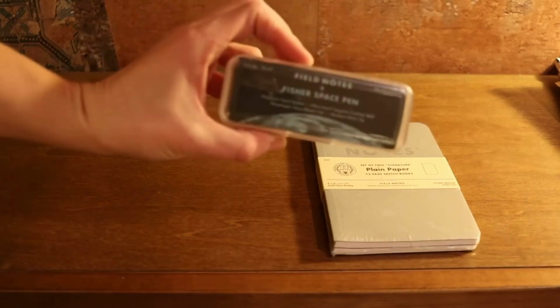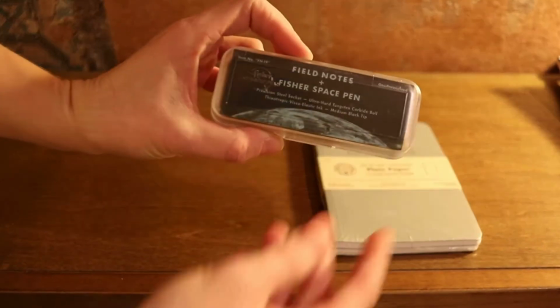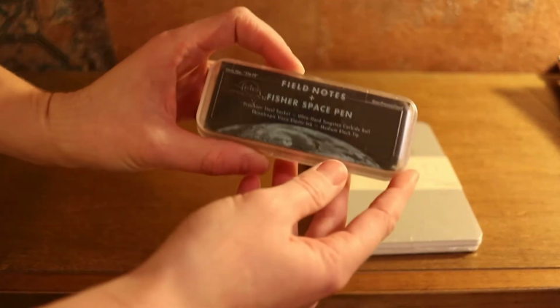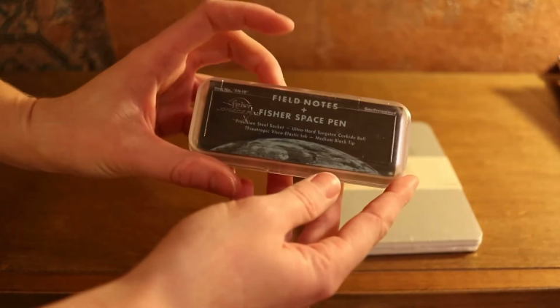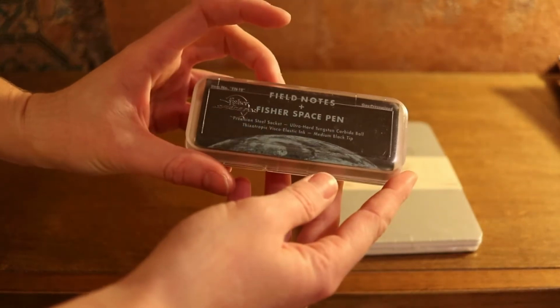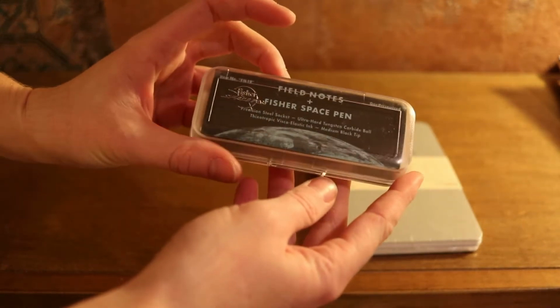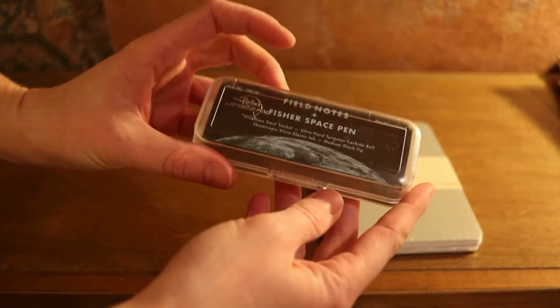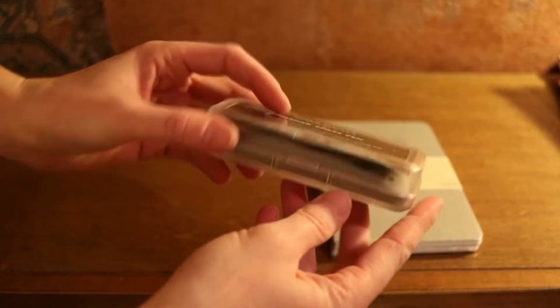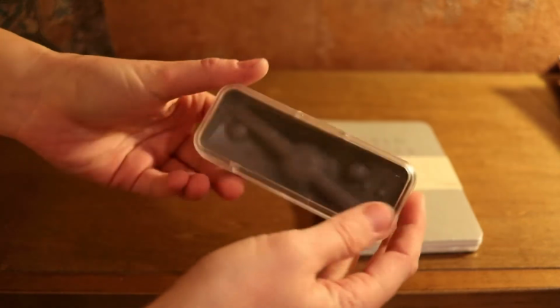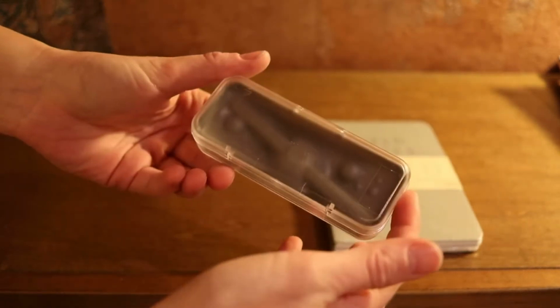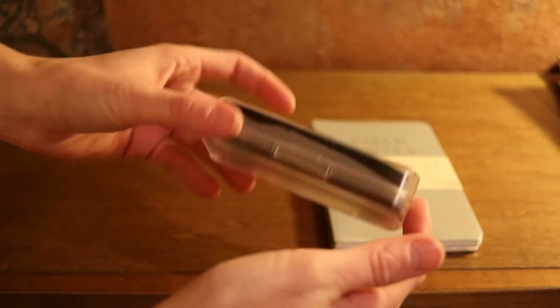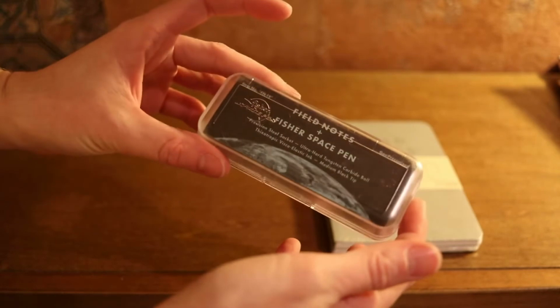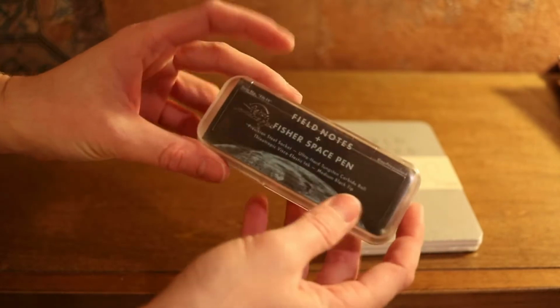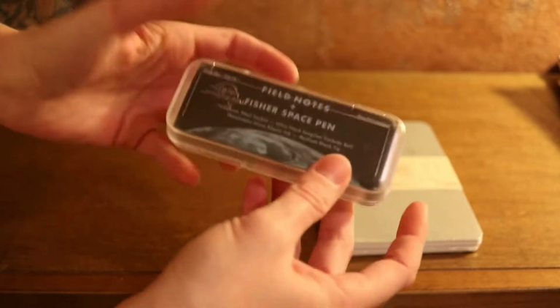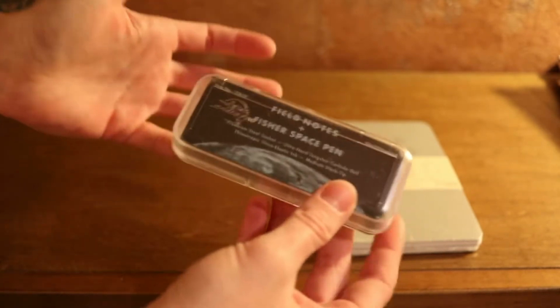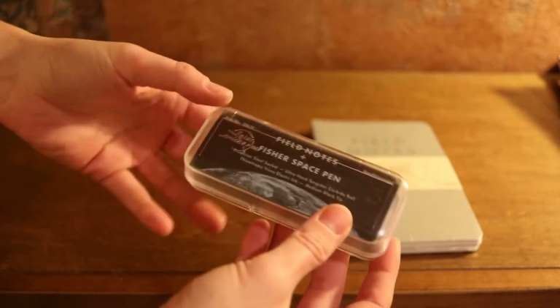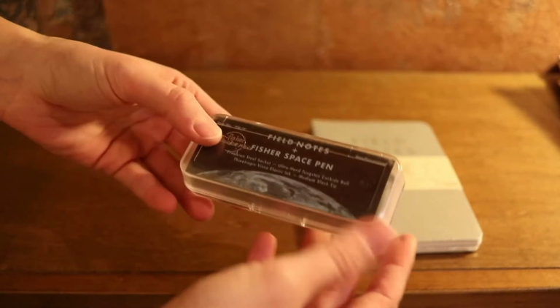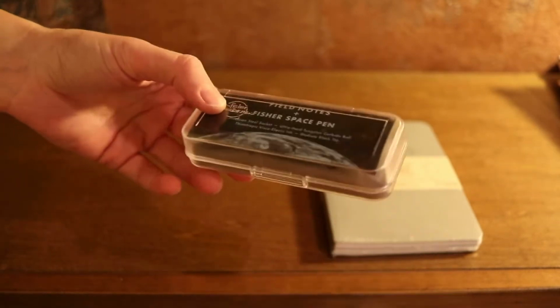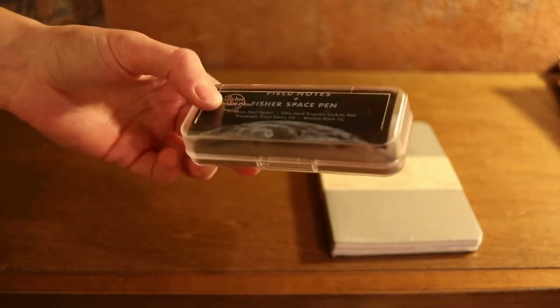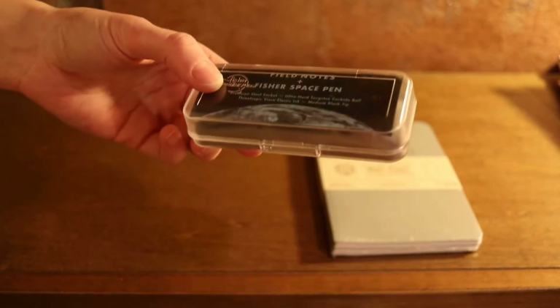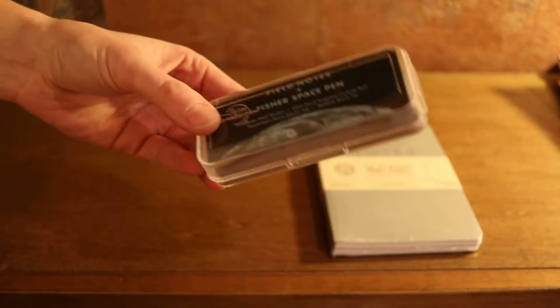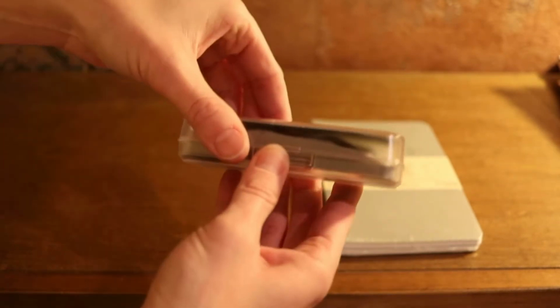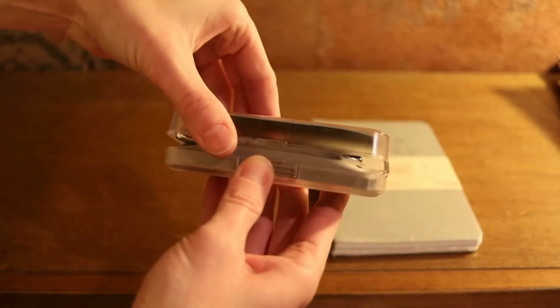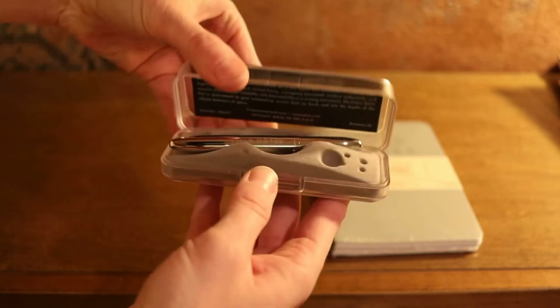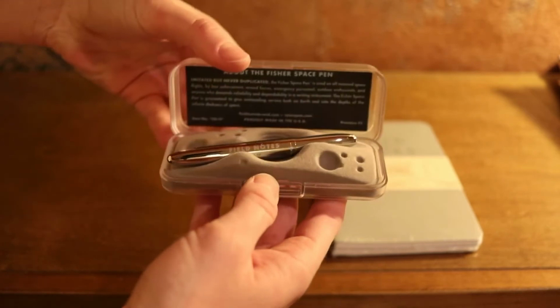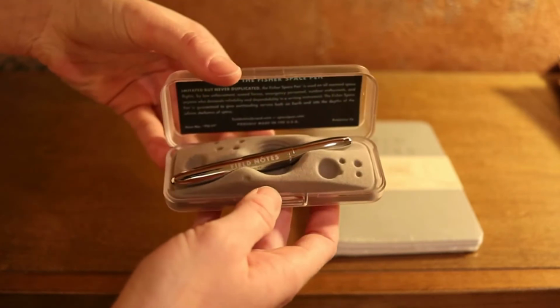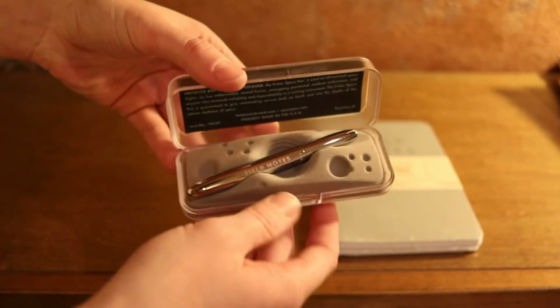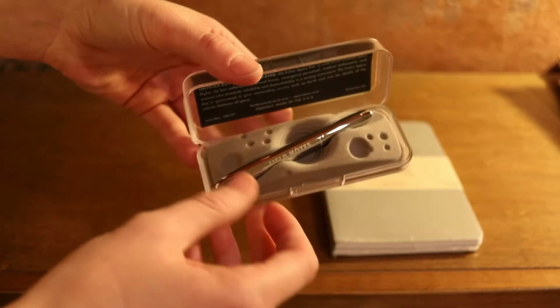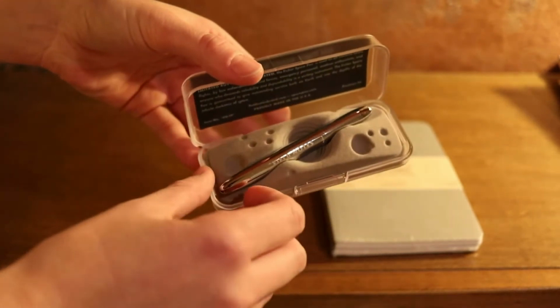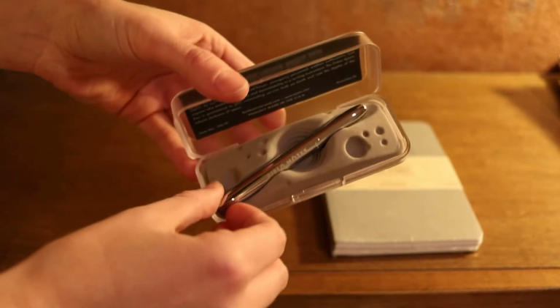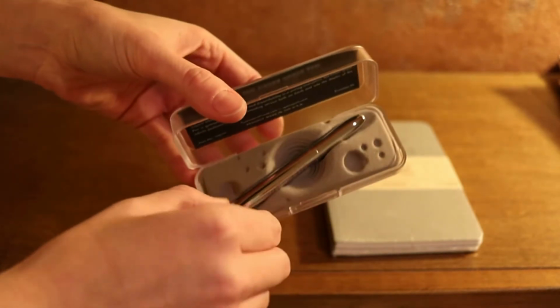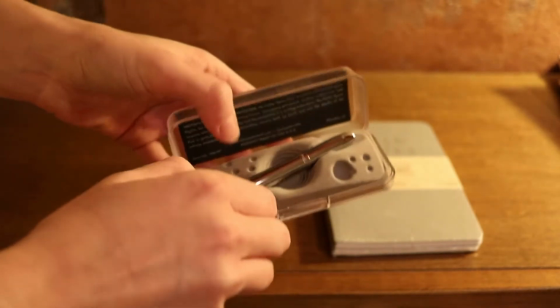I did not expect it to be in such a small sort of package. This pen might suck, or it might really surprise me. Let's check it out. Oh, that's actually really nice.